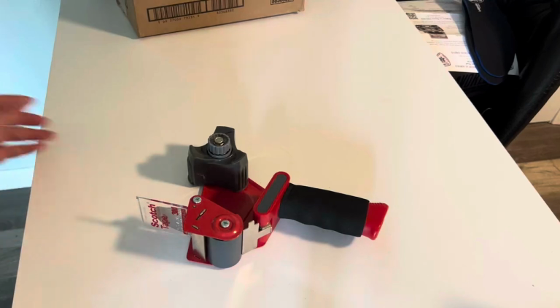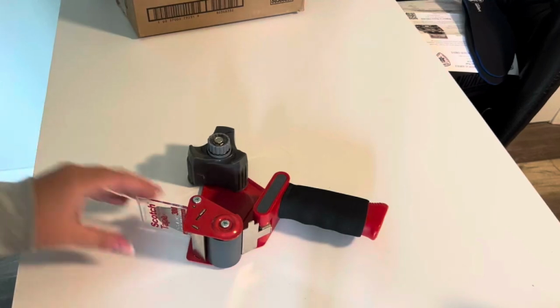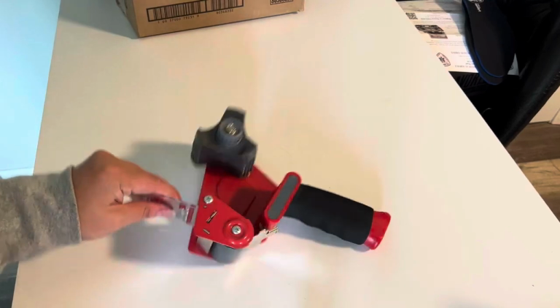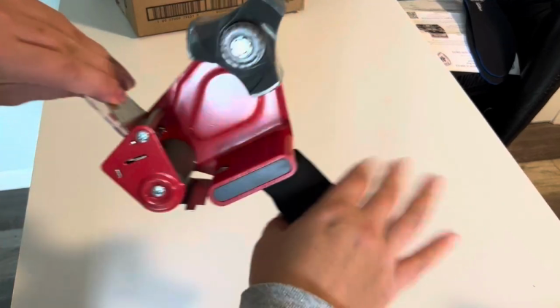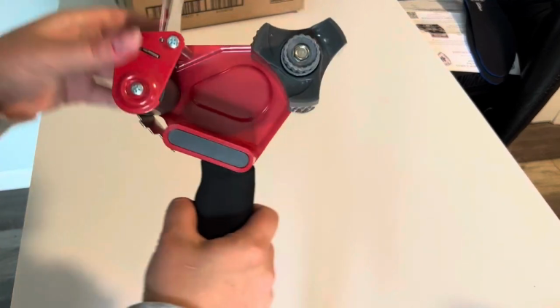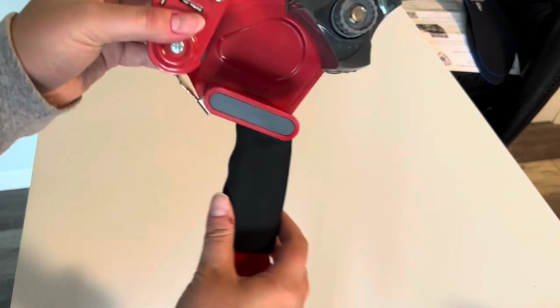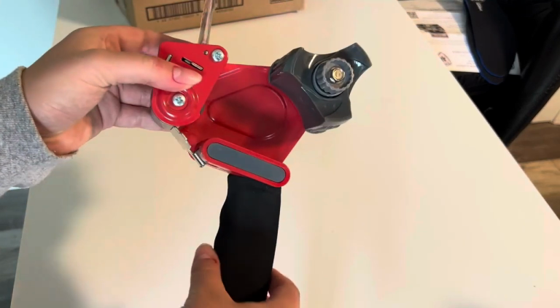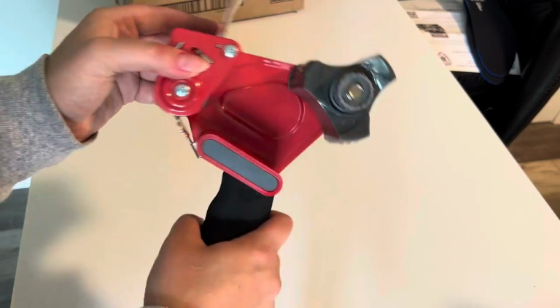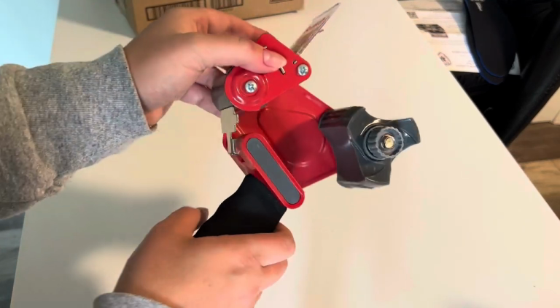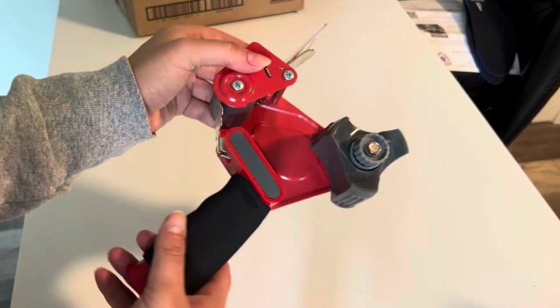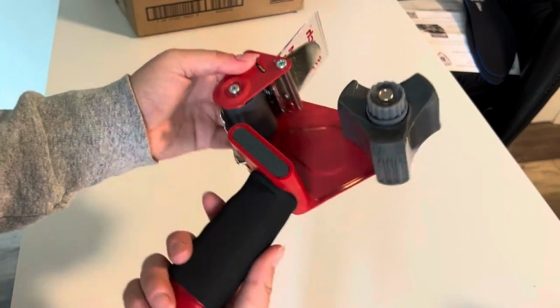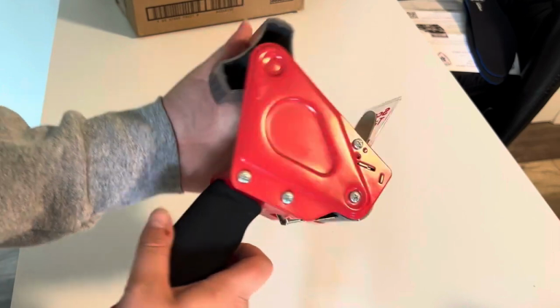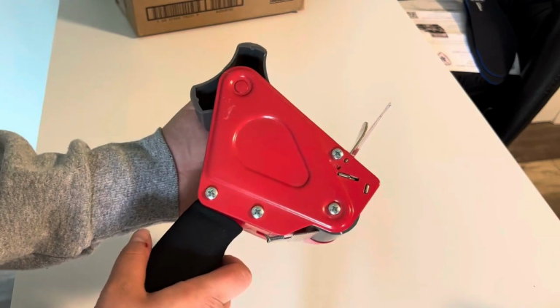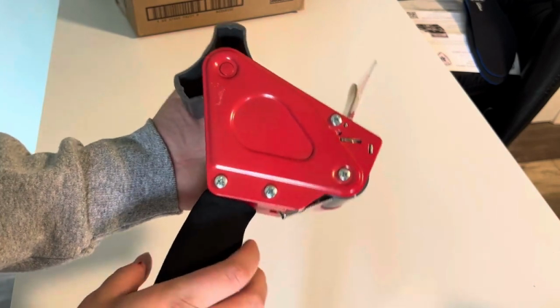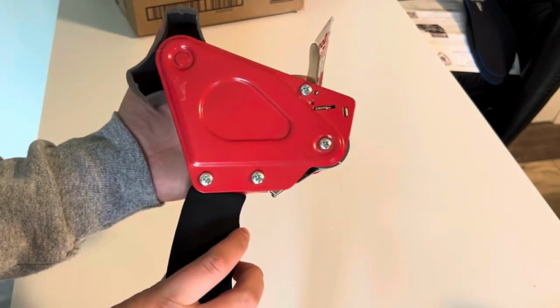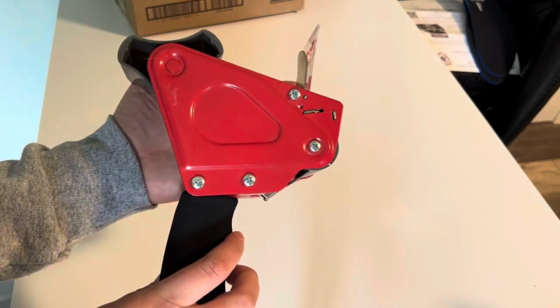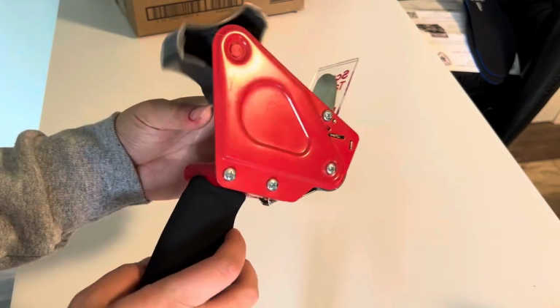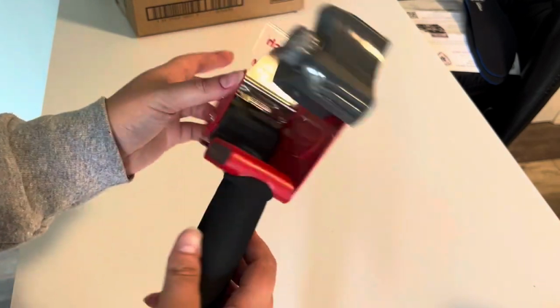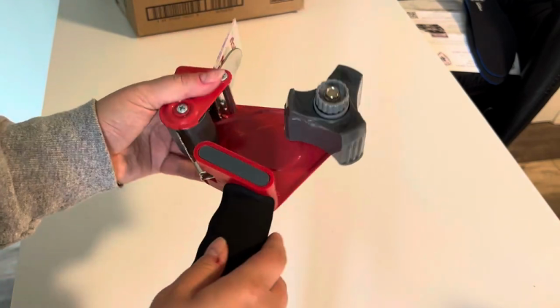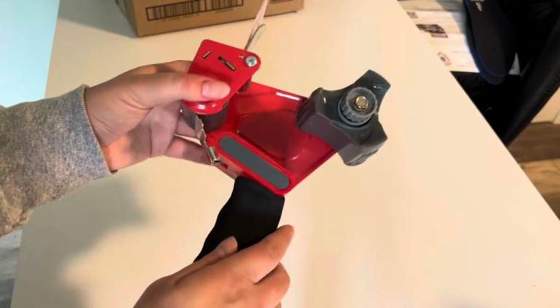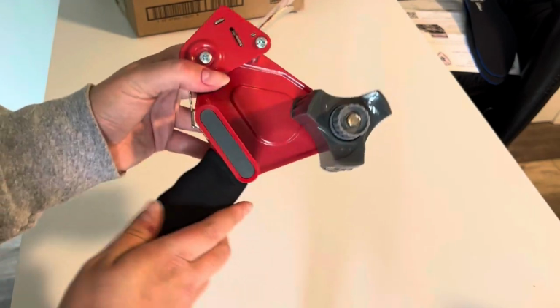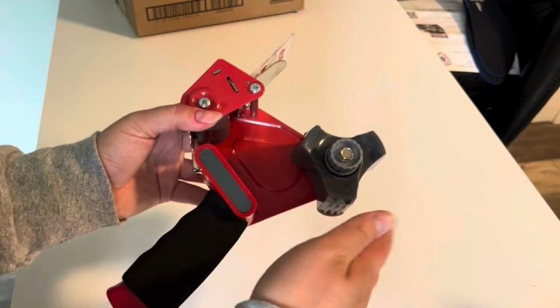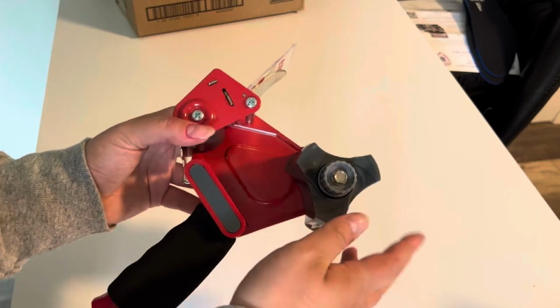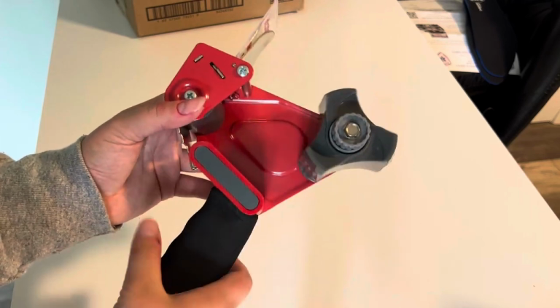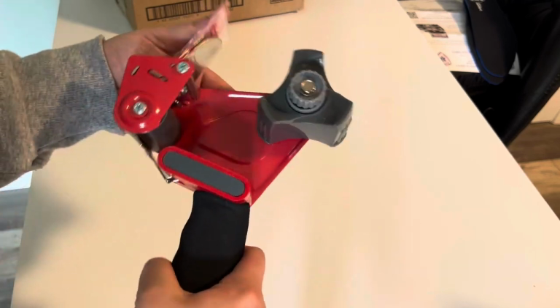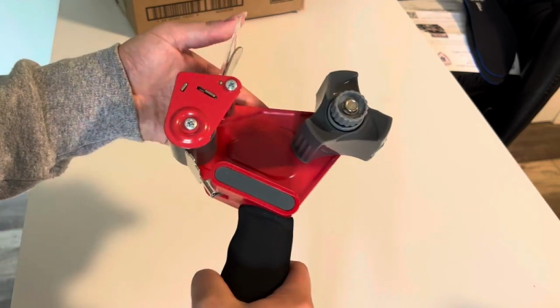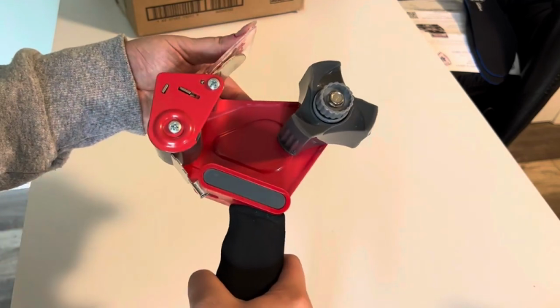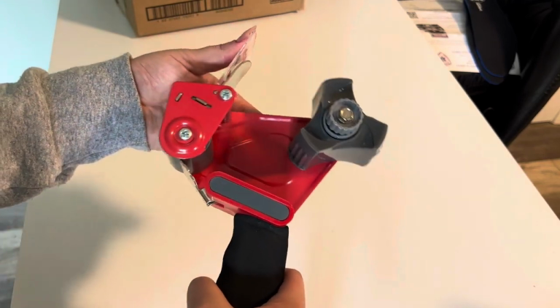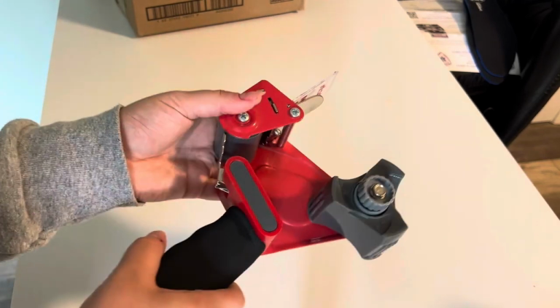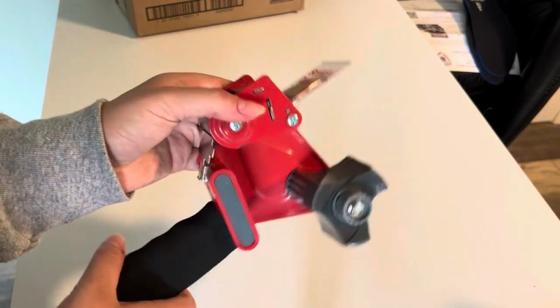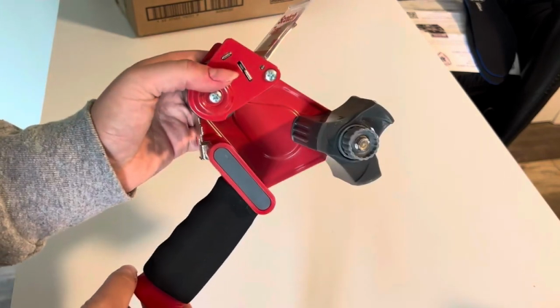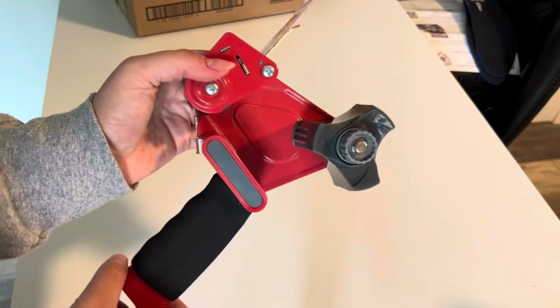Alright guys, so today I want to talk about this Scotch Heavy Duty Packaging Tape Dispenser. This also comes with one roll of packaging tape as well. It's kind of a weird looking contraption, and it can be a little confusing at first, but I'm going to show you exactly how it works.